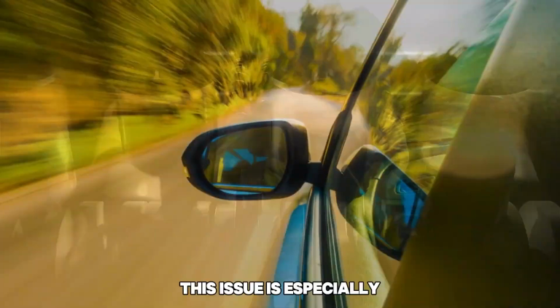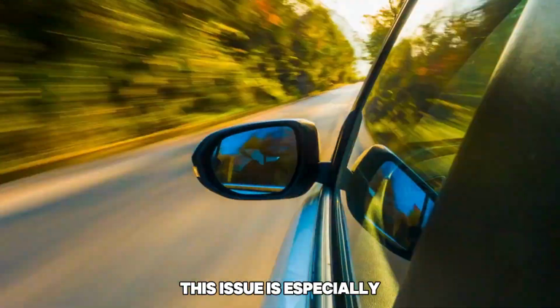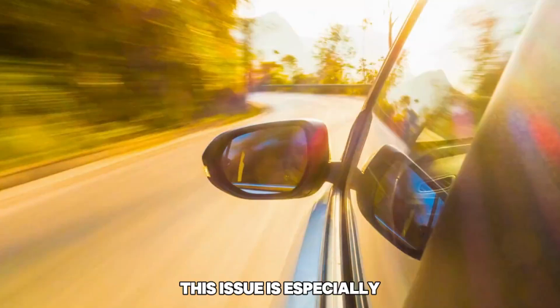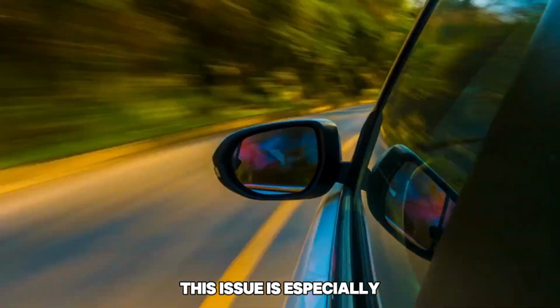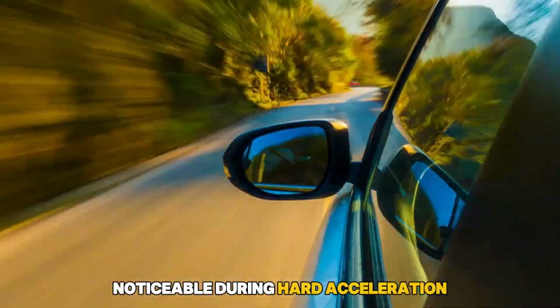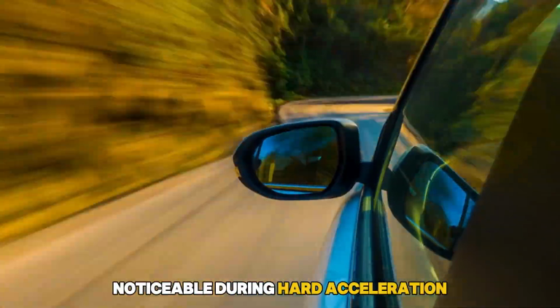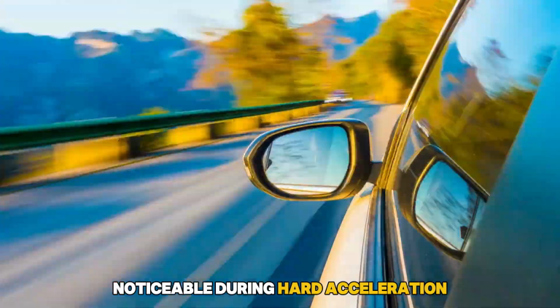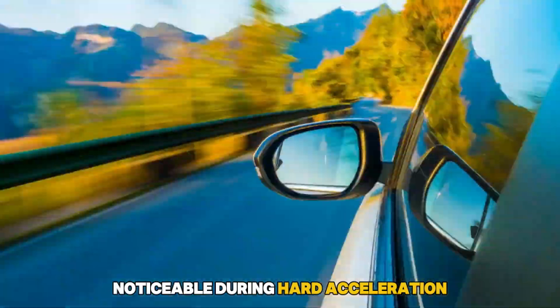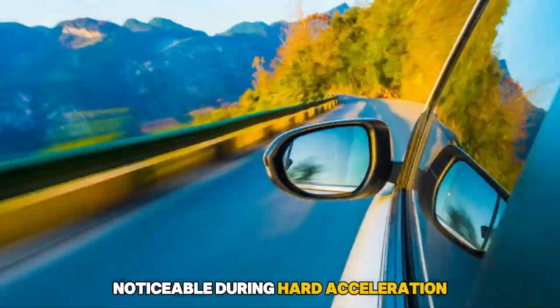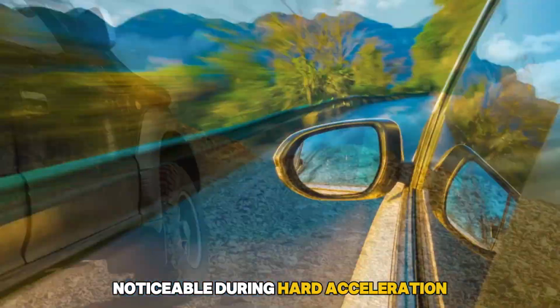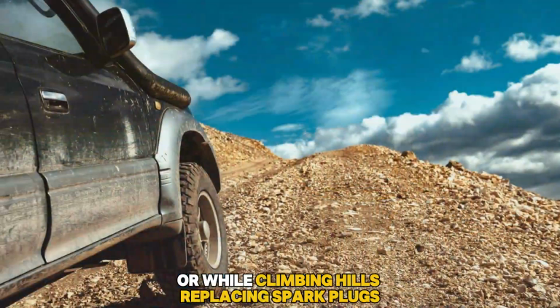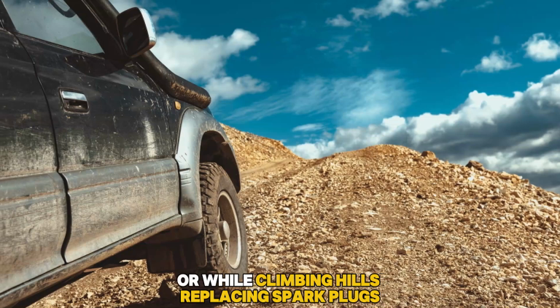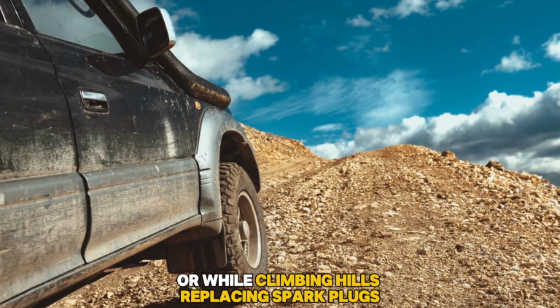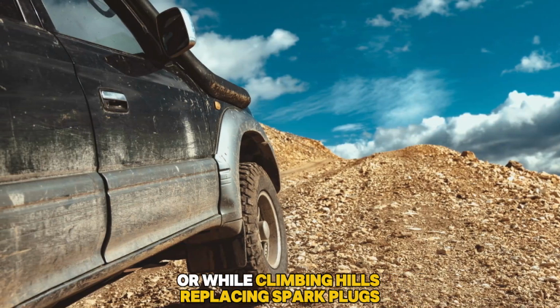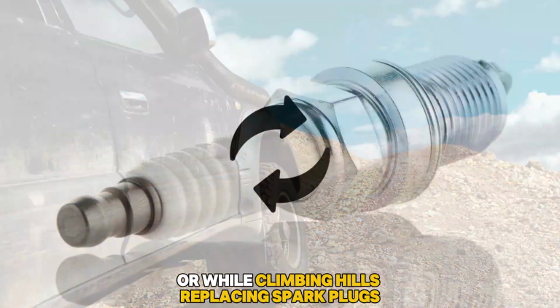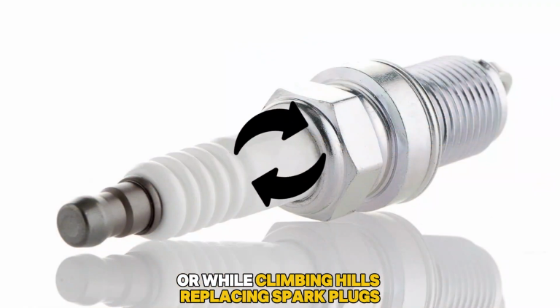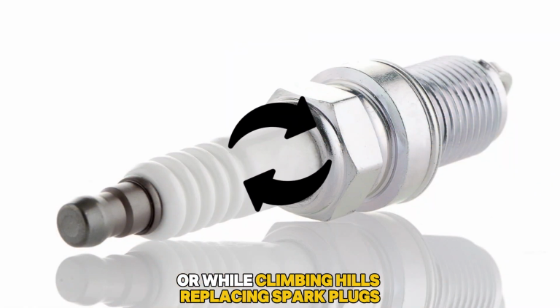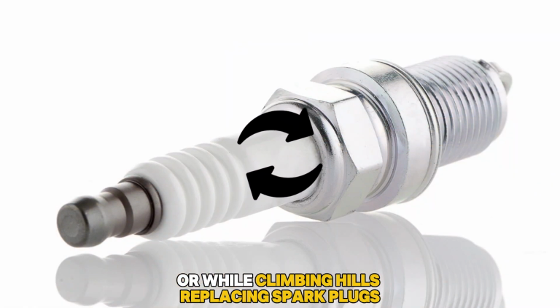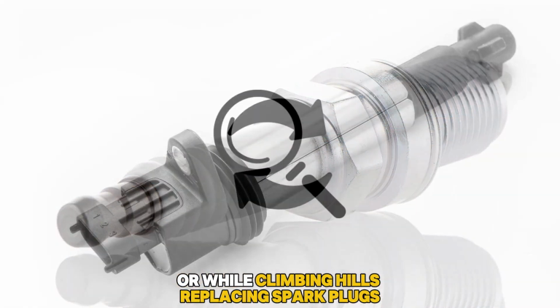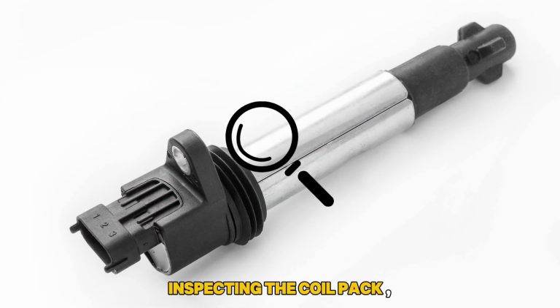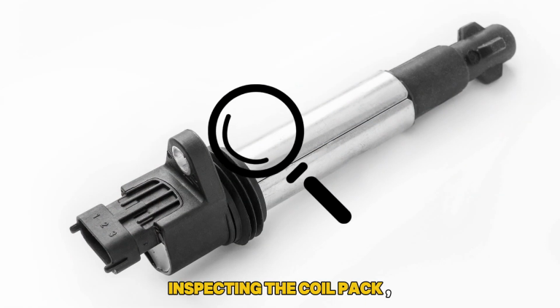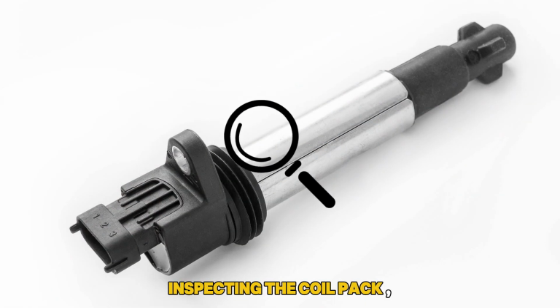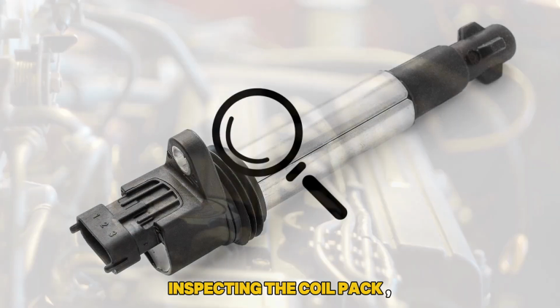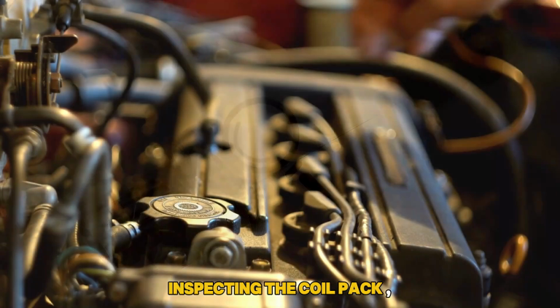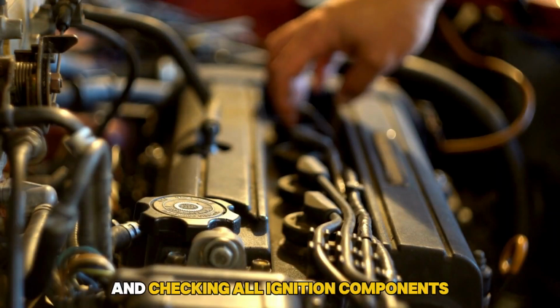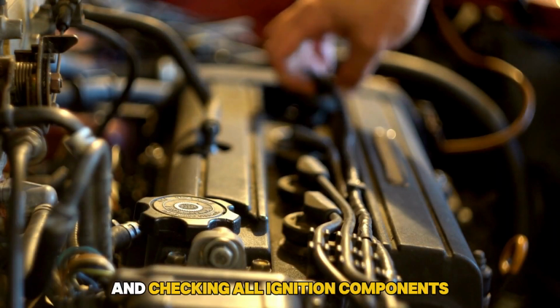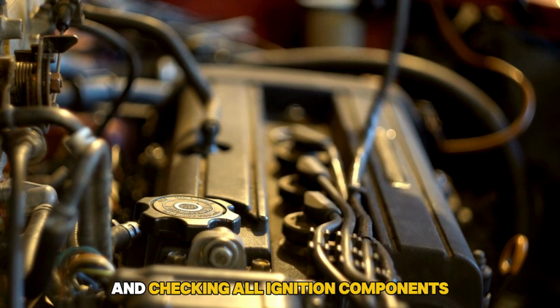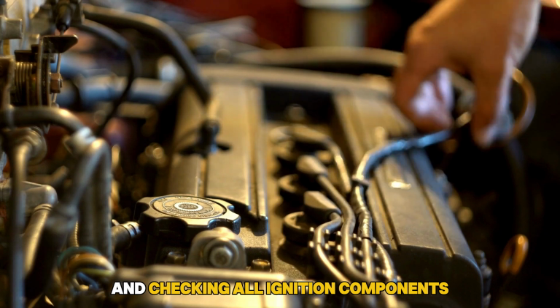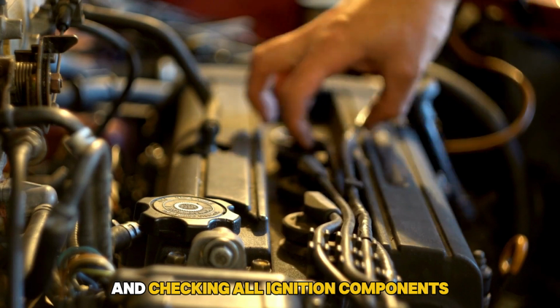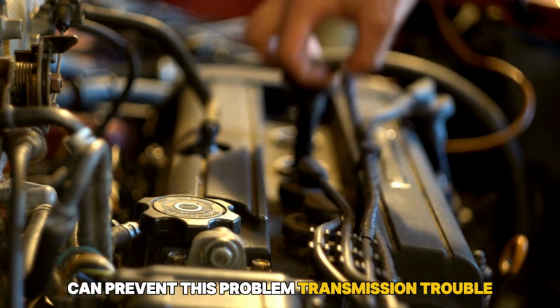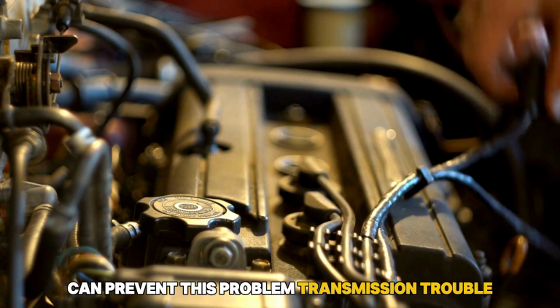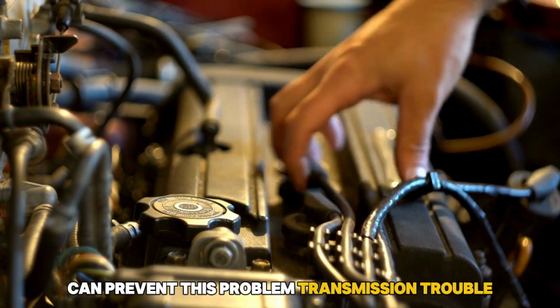This issue is especially noticeable during hard acceleration or while climbing hills. Replacing spark plugs, inspecting the coil pack, and checking all ignition components can prevent this problem.